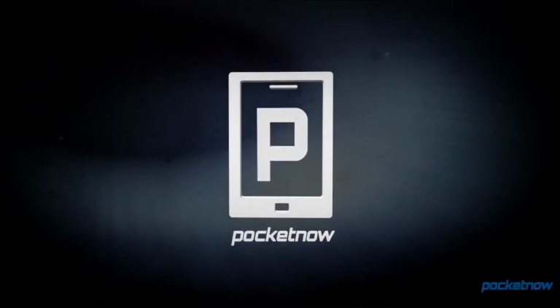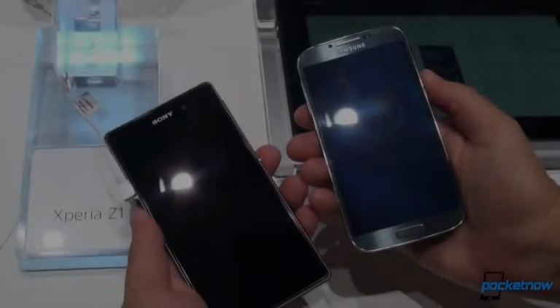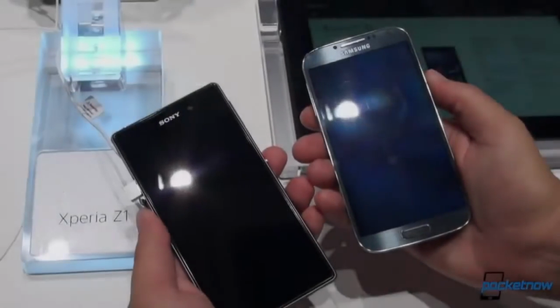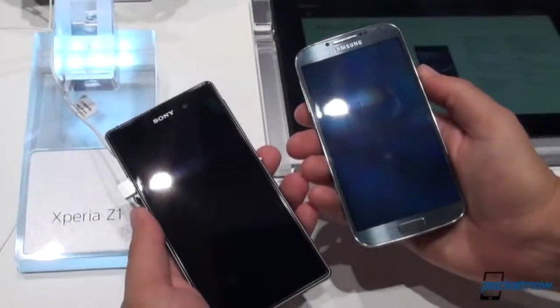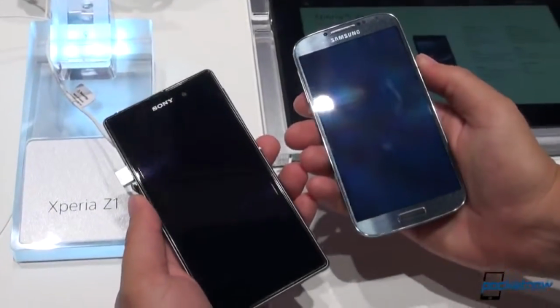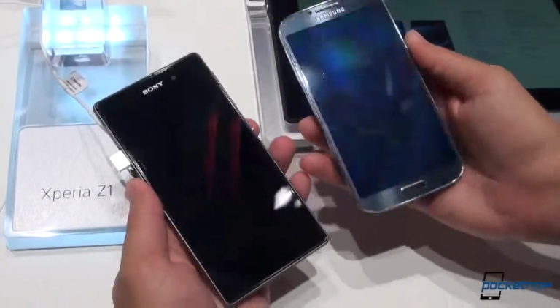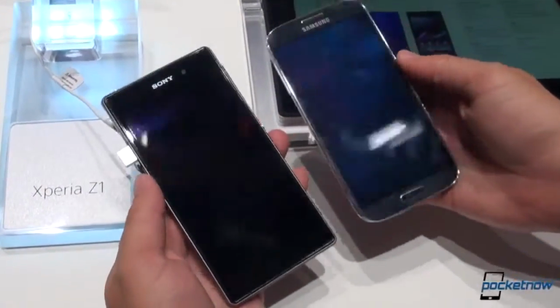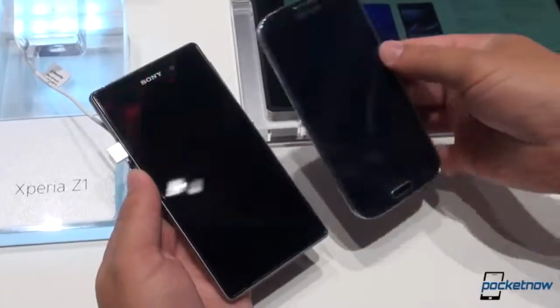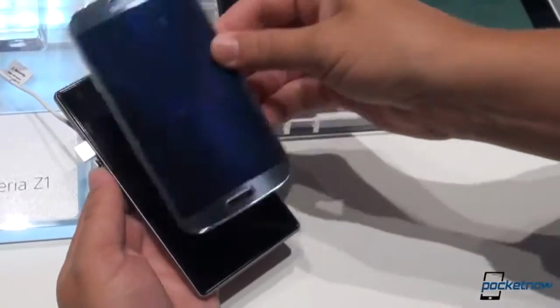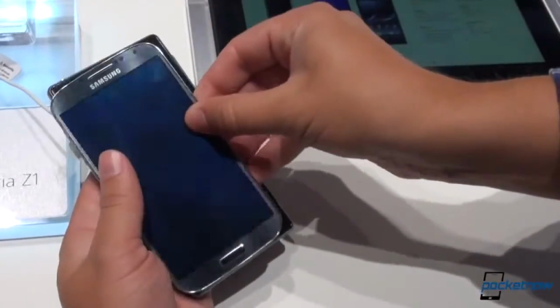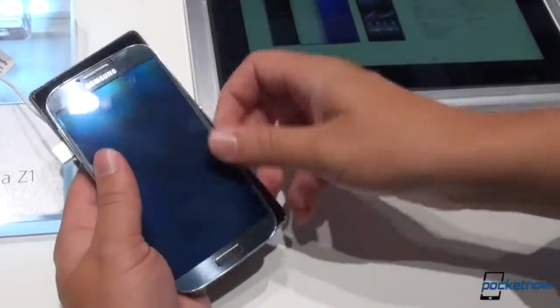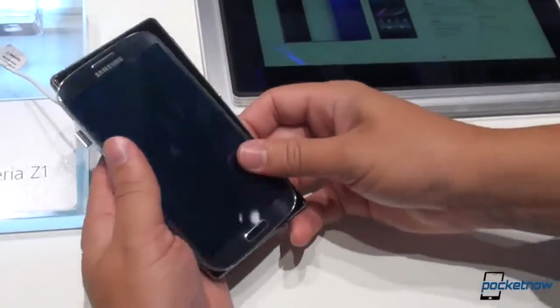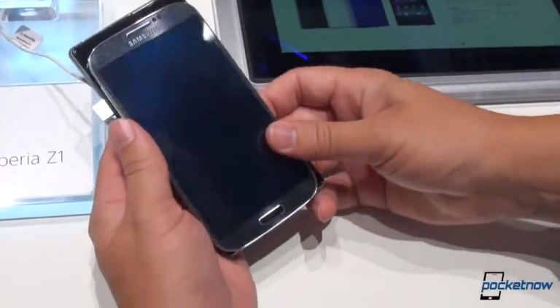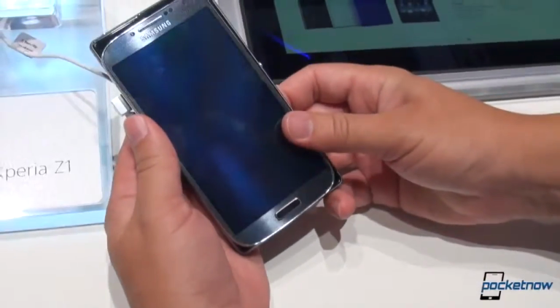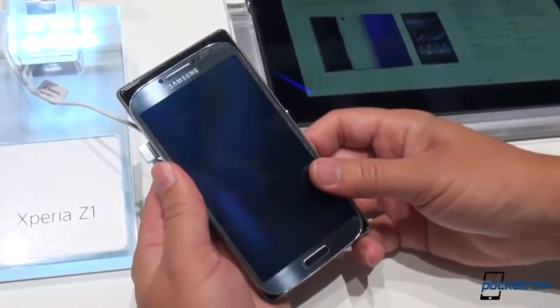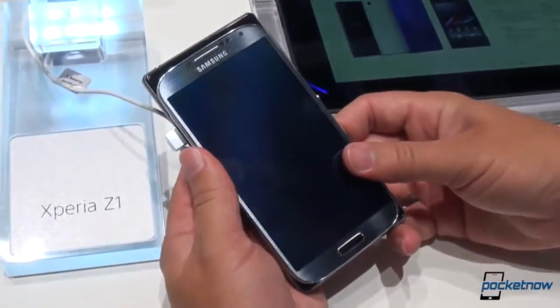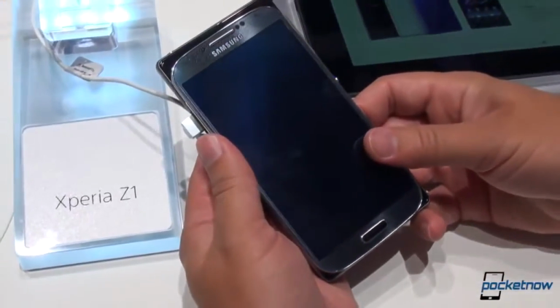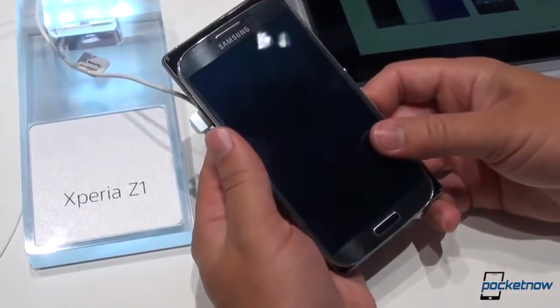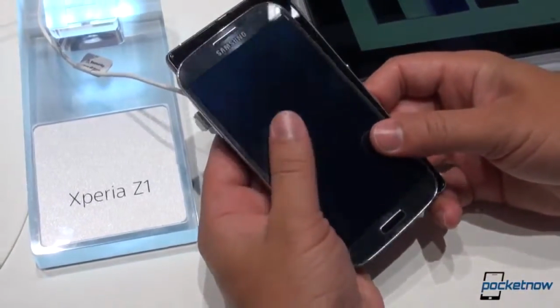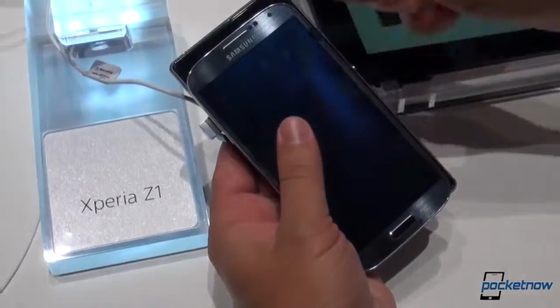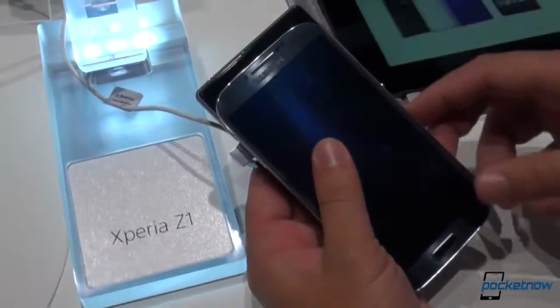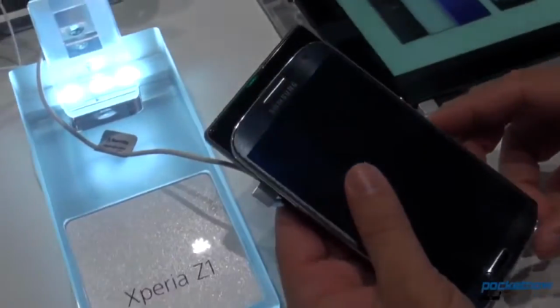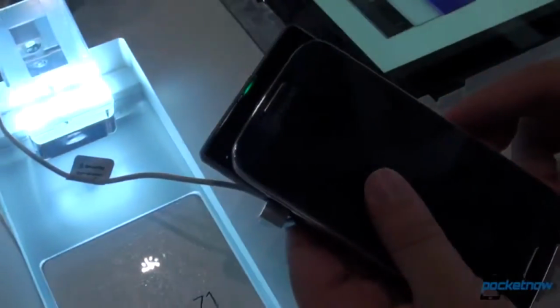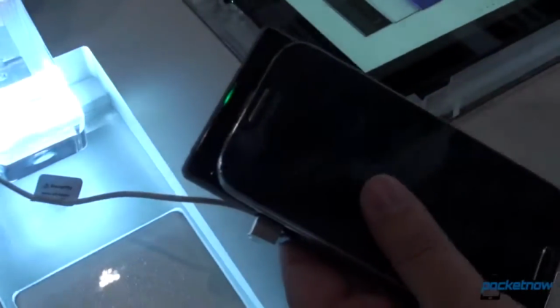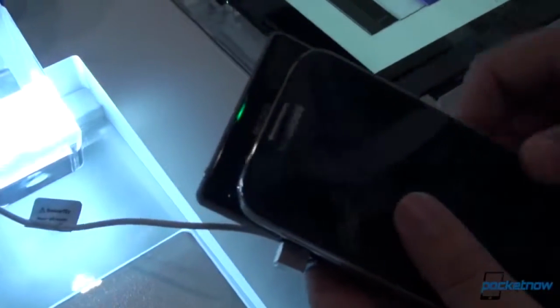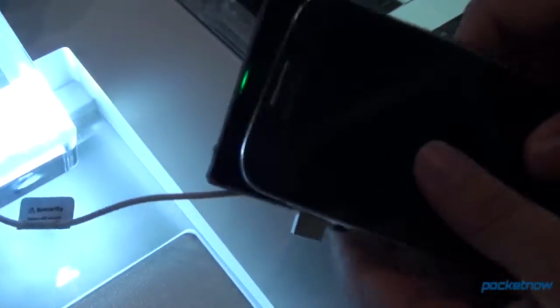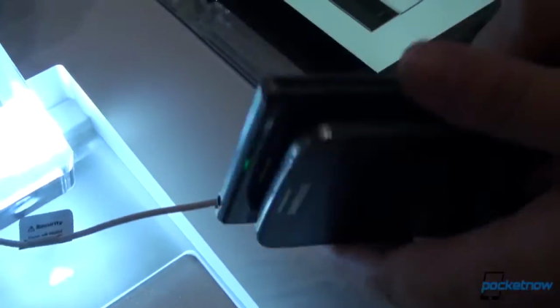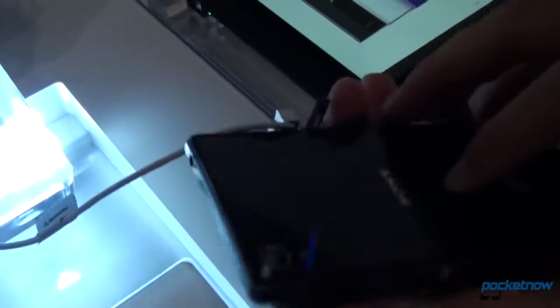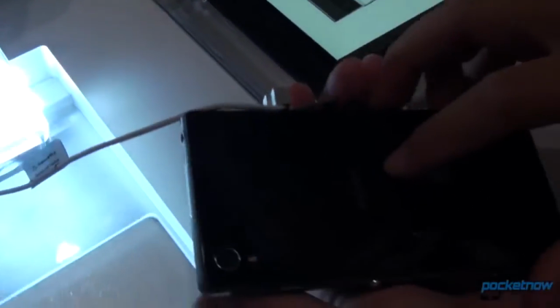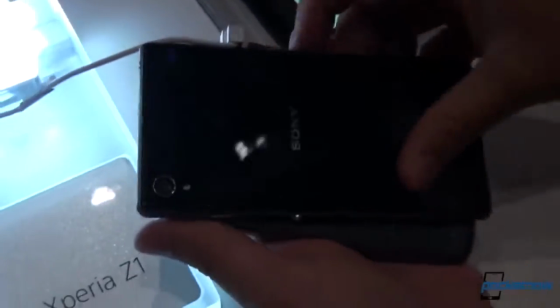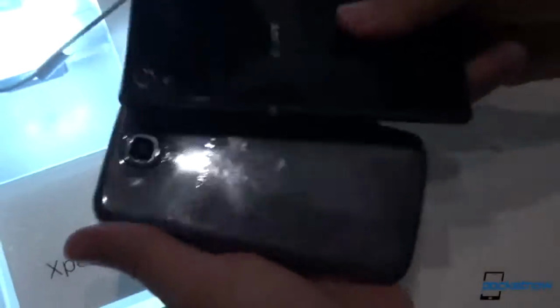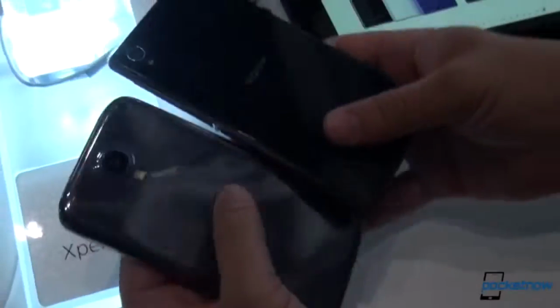With the displays turned off, we can more fully appreciate how these devices are built differently, aesthetically speaking. Samsung's rounded corners contrast with Sony's tight radius corners up here. I think the lights went down, so we're about to get some background noise — hope you'll bear with us through that.